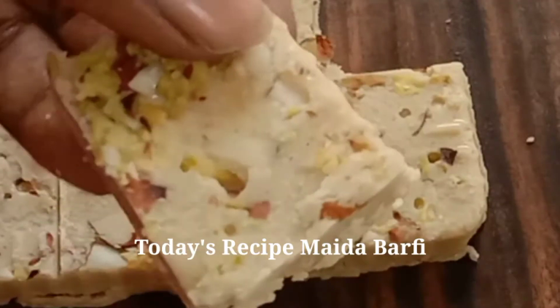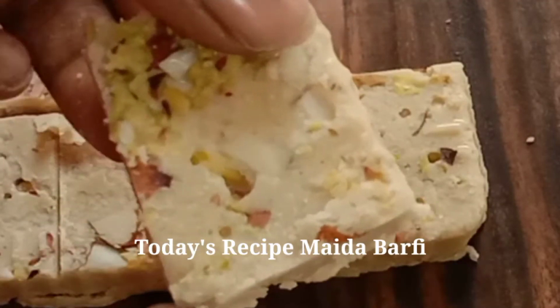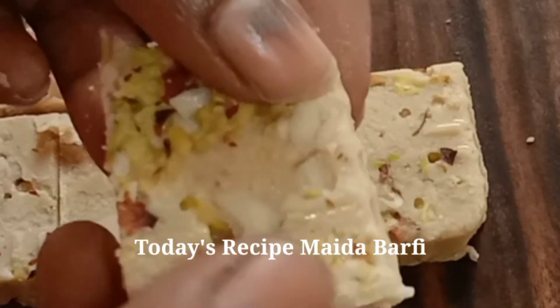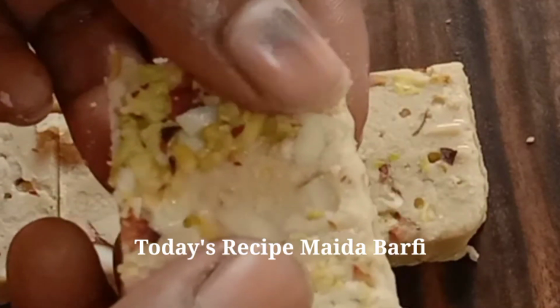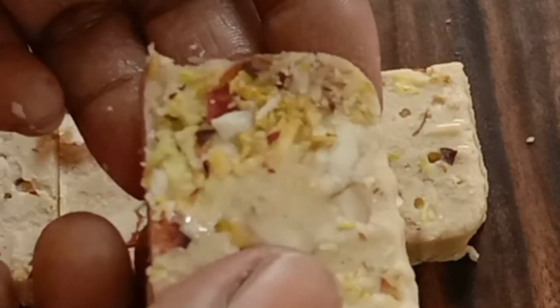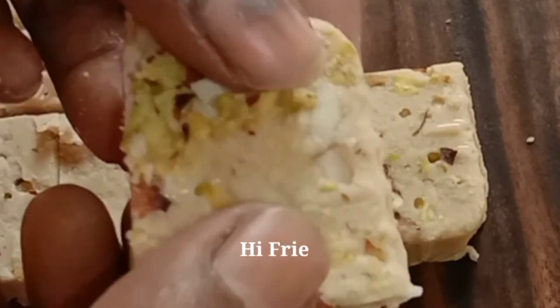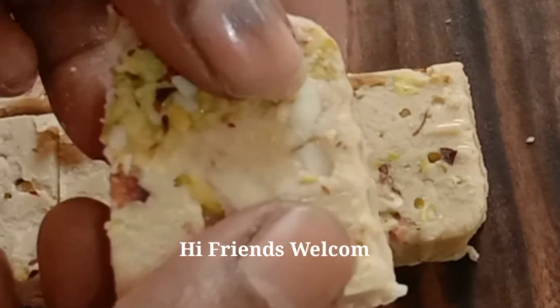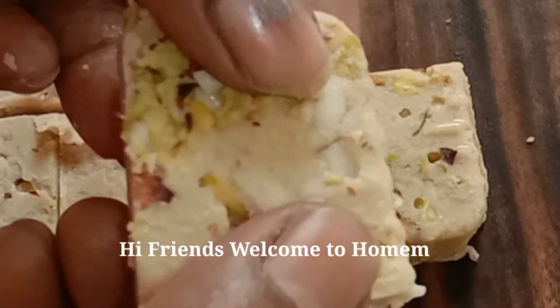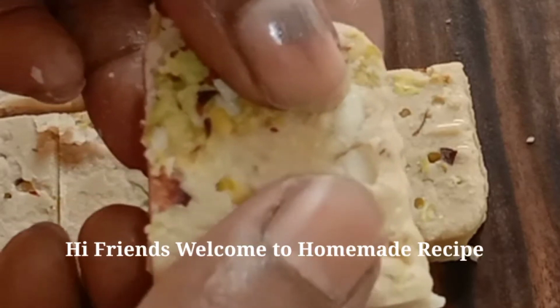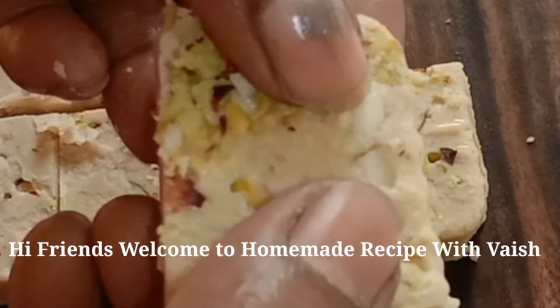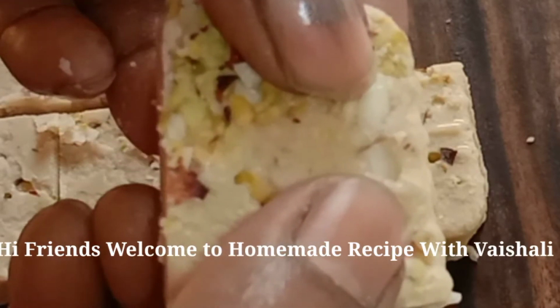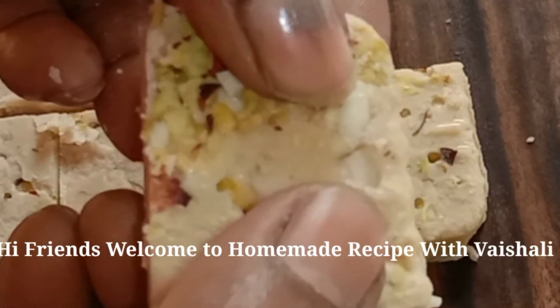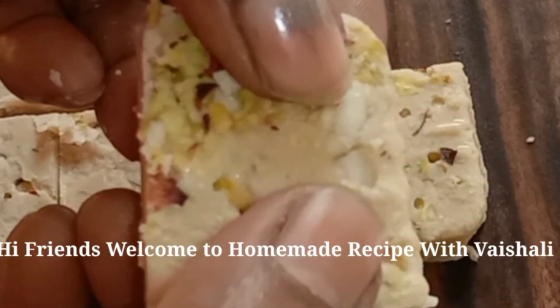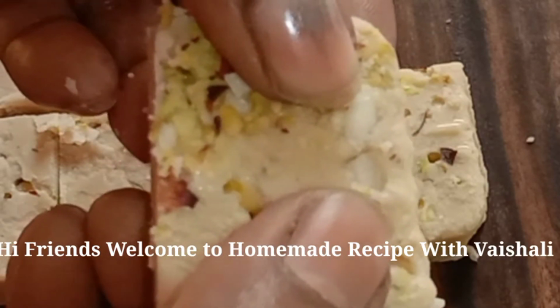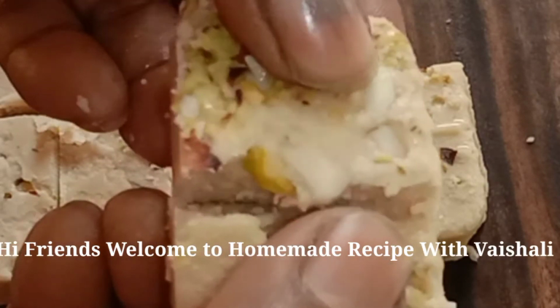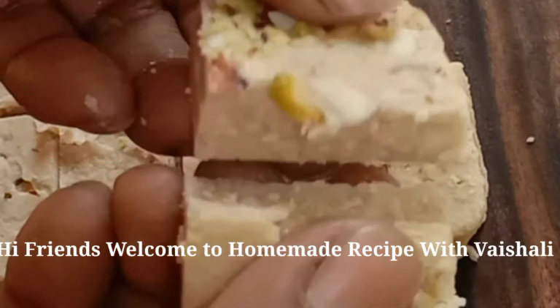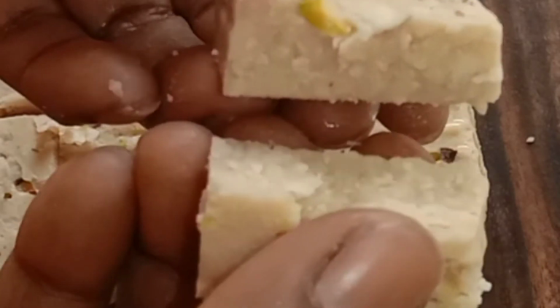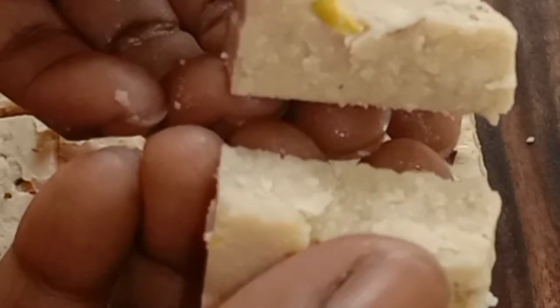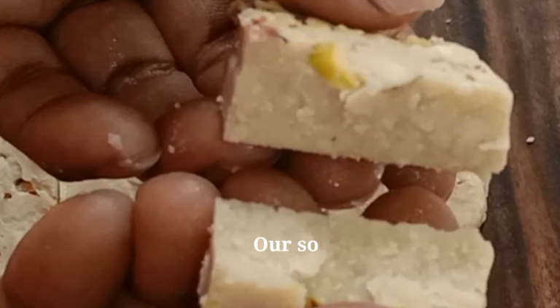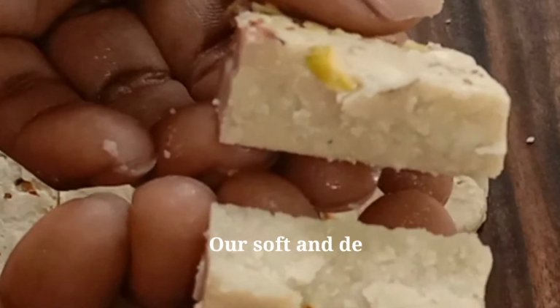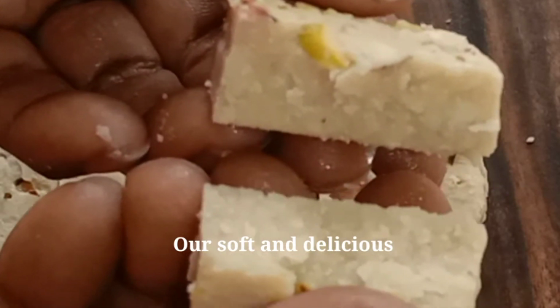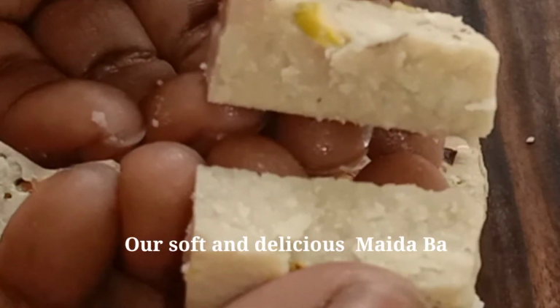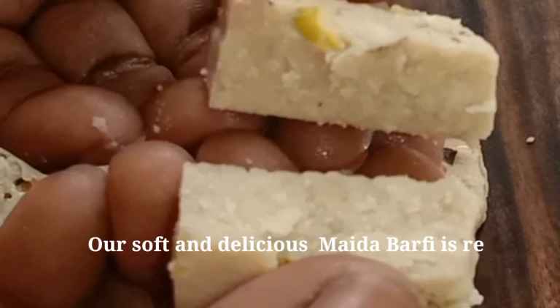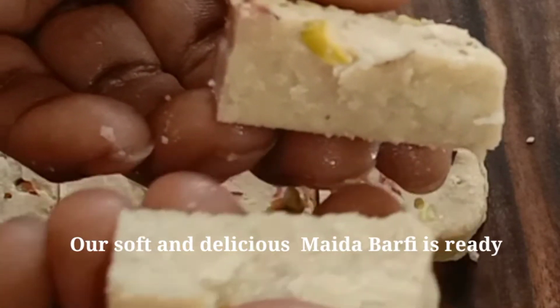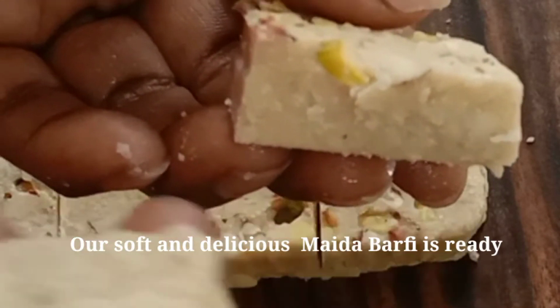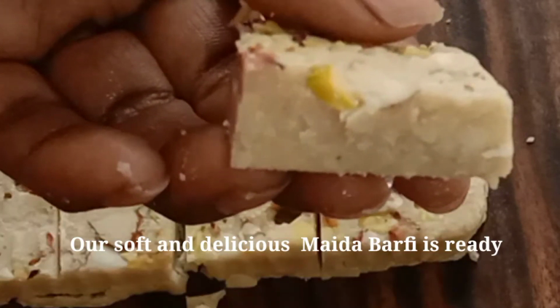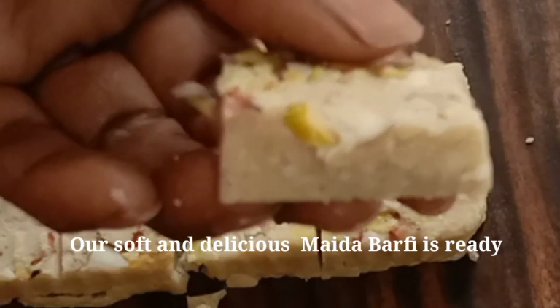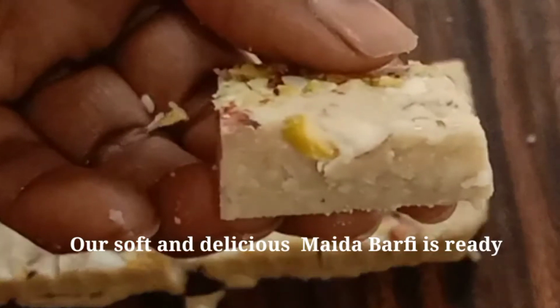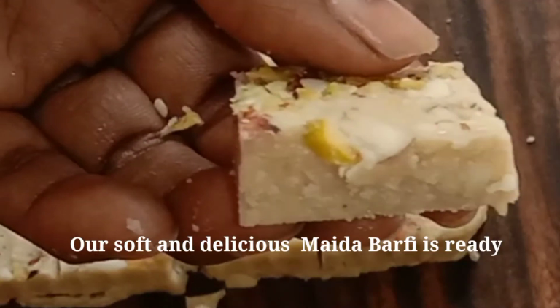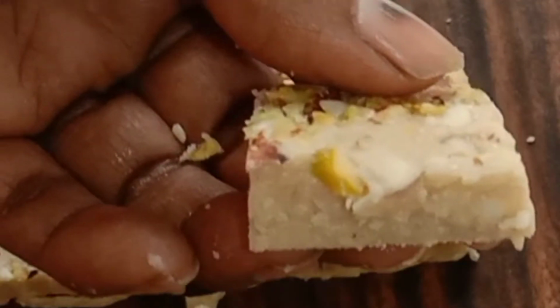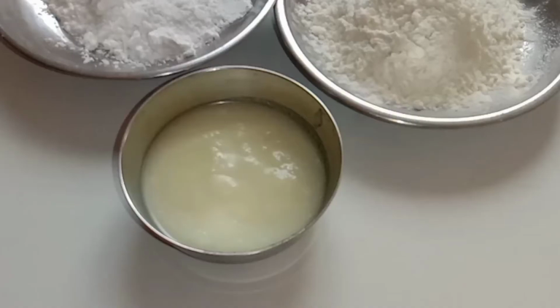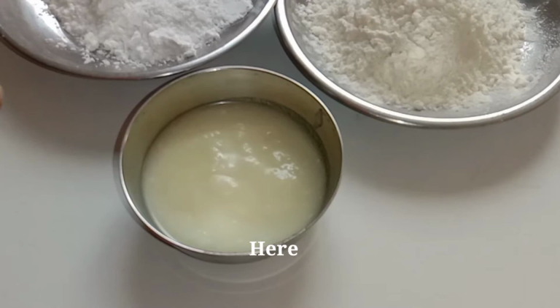Welcome to homemade recipe with Vaishali. You also have a soft recipe. At home, we will prepare the recipe. Let's start our recipe.